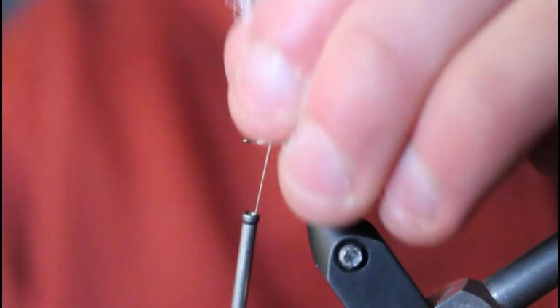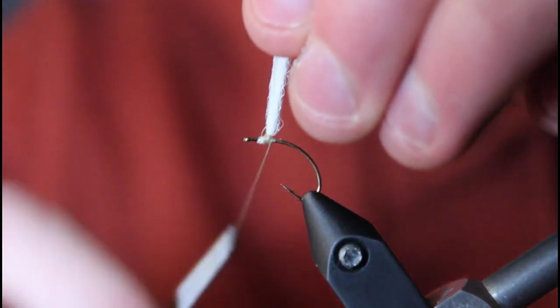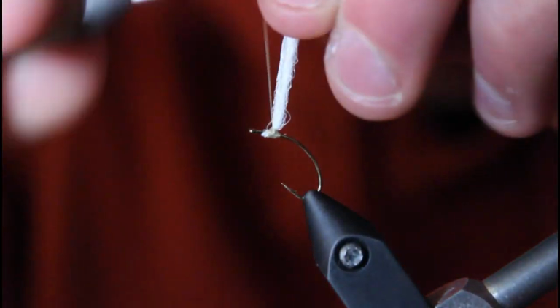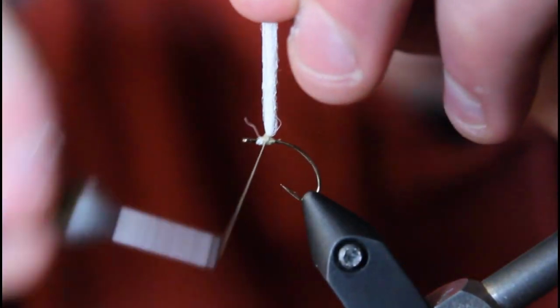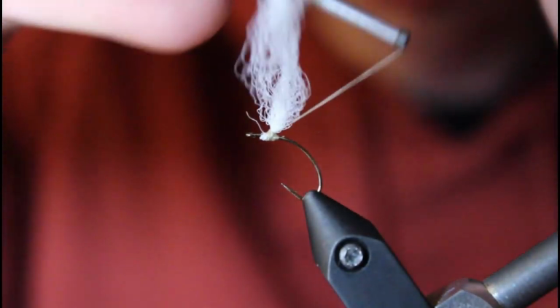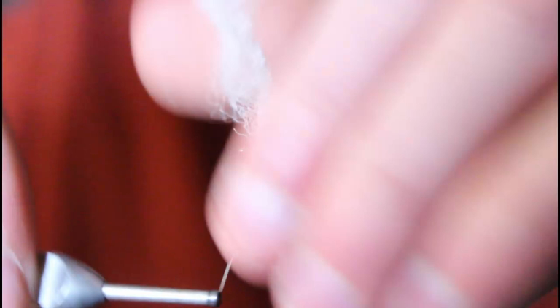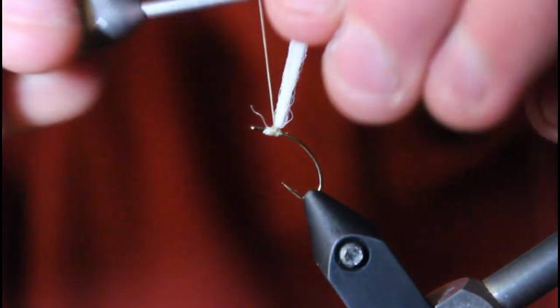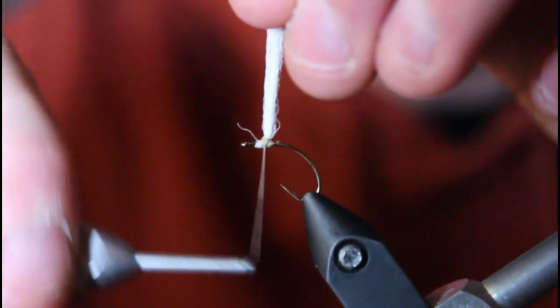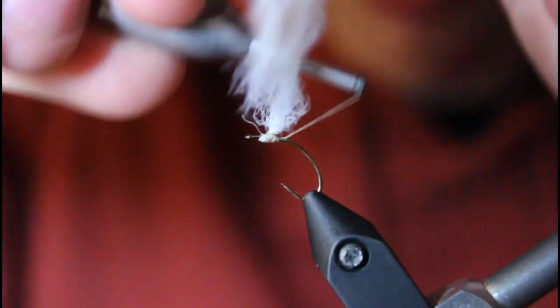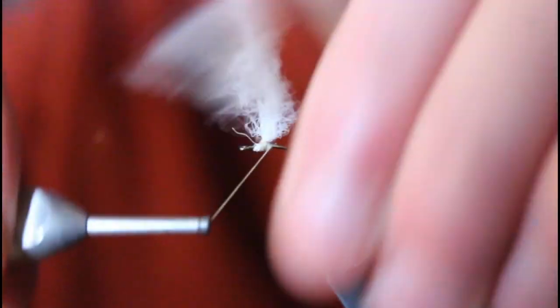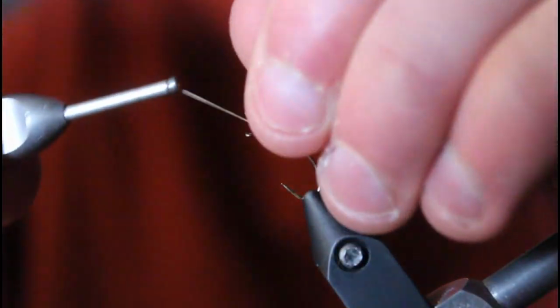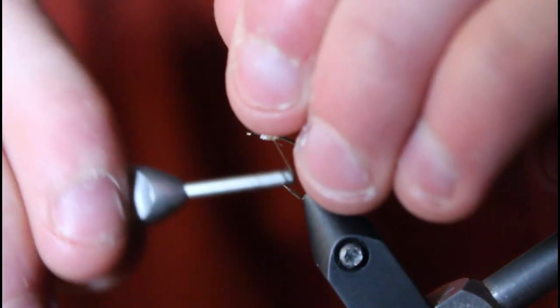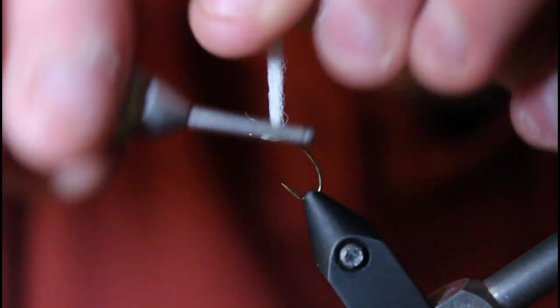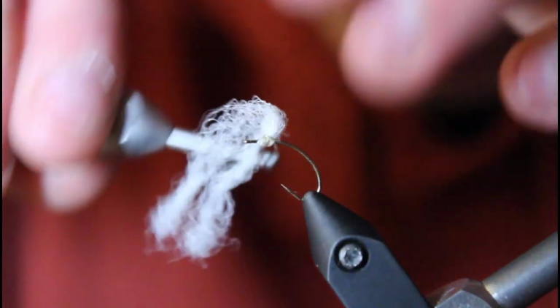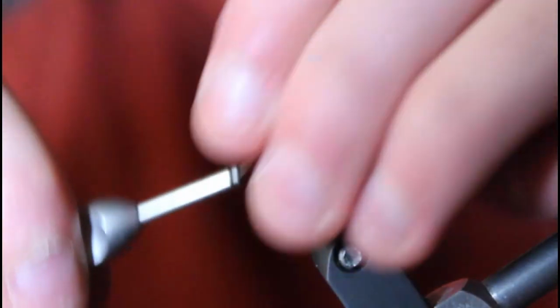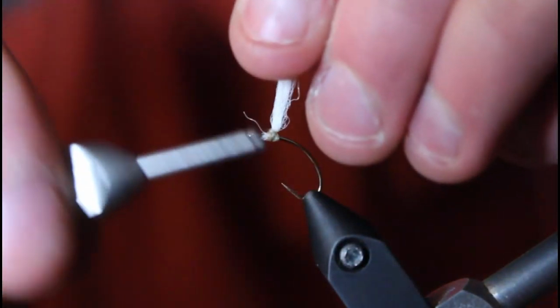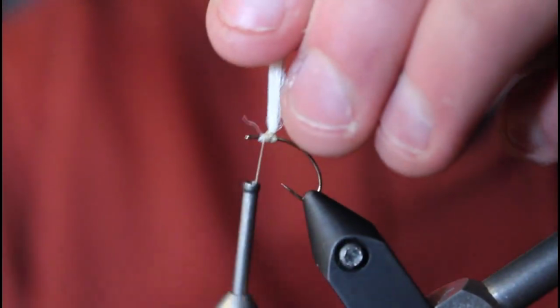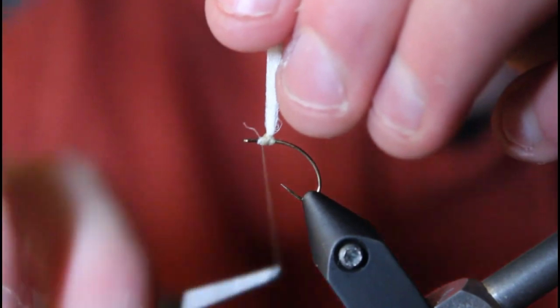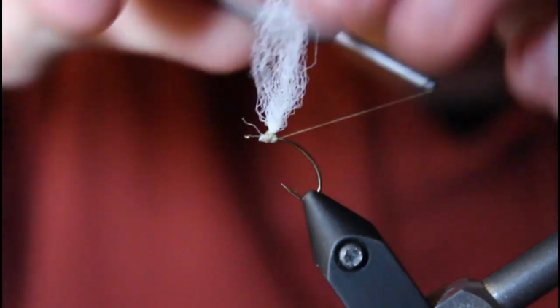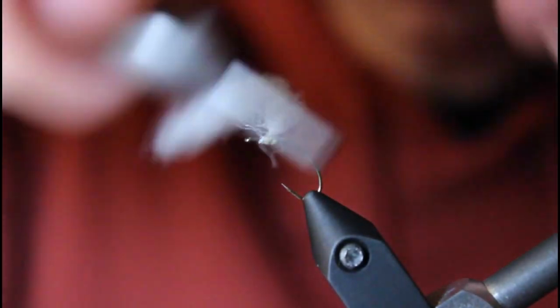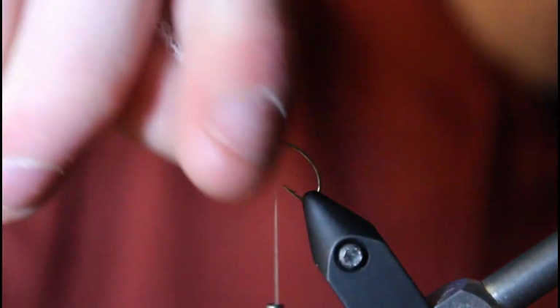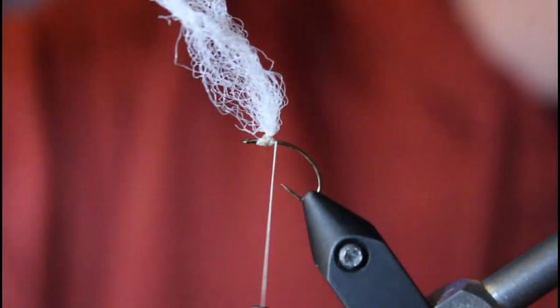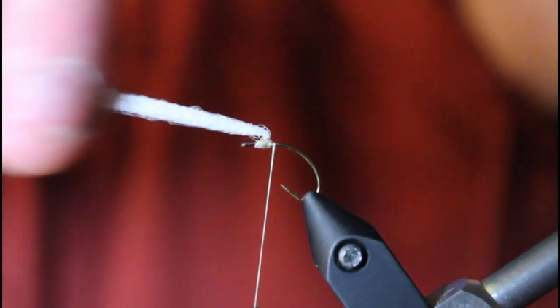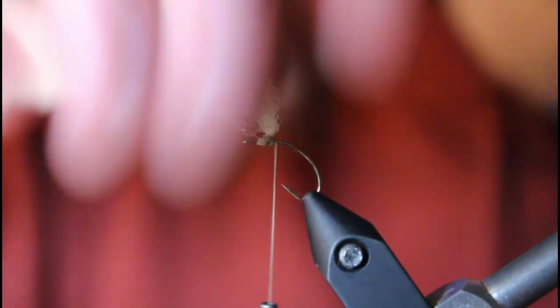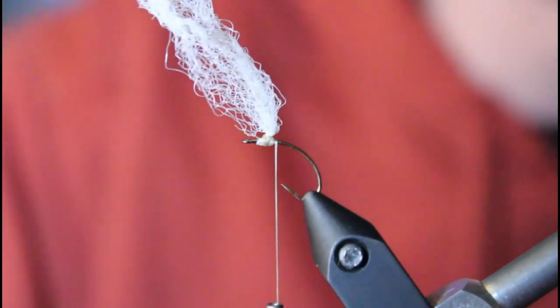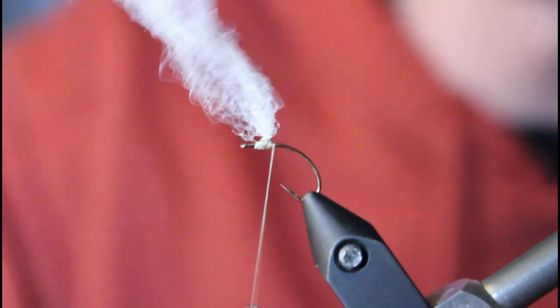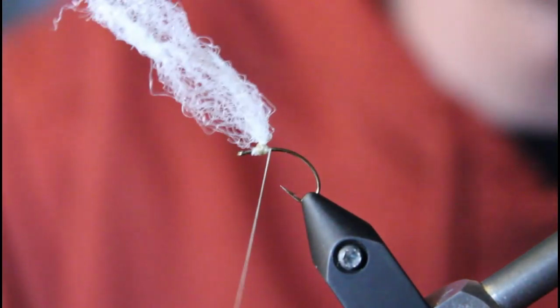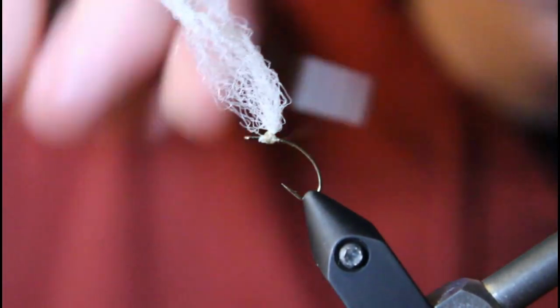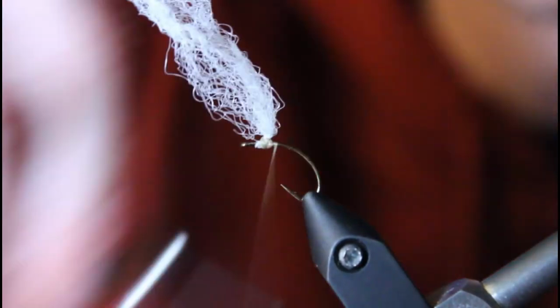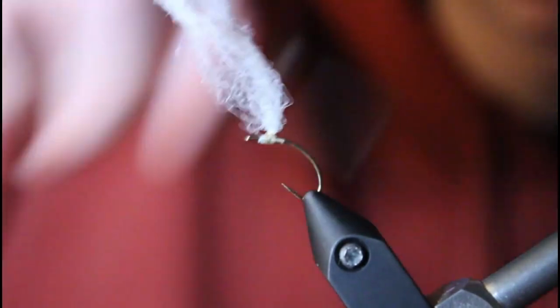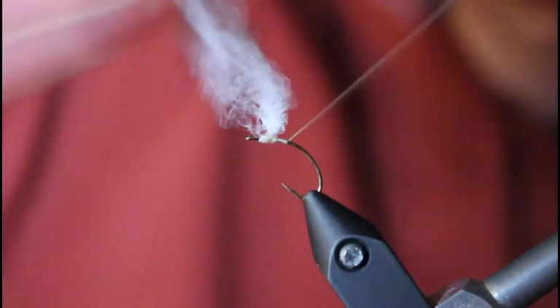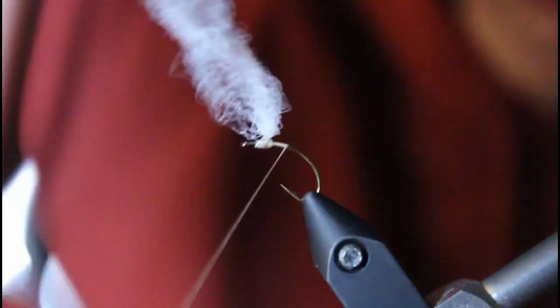You're going to want the wing to sit just about three eyelet lengths behind the eyelet — just where I have it is going to be perfect. Keep doing your figure eights. You can kind of push it to the side to get it out of your way — that's the nice thing about the synthetic.